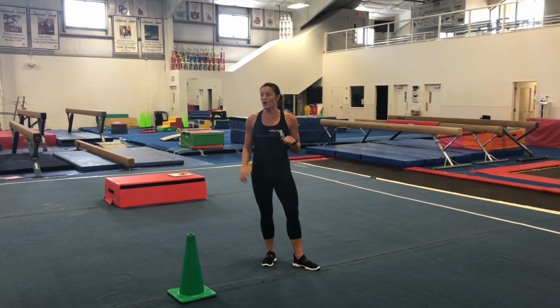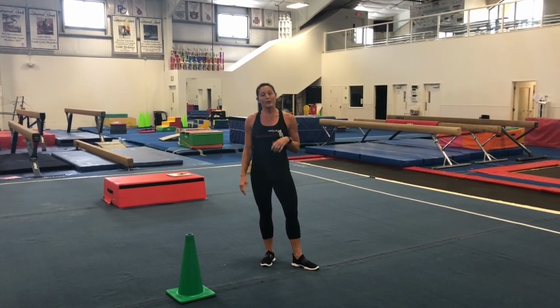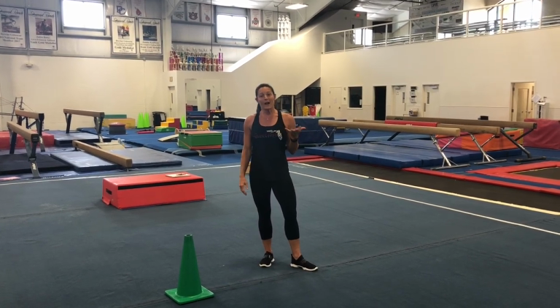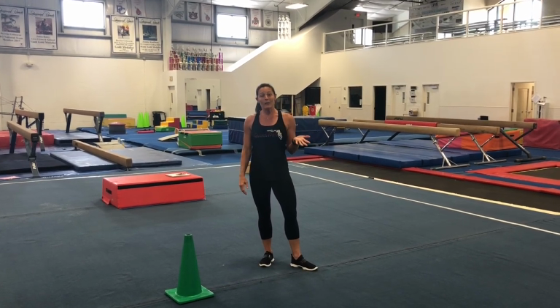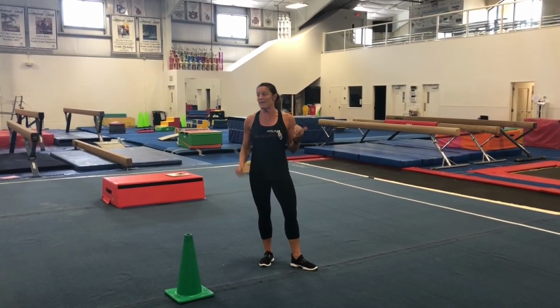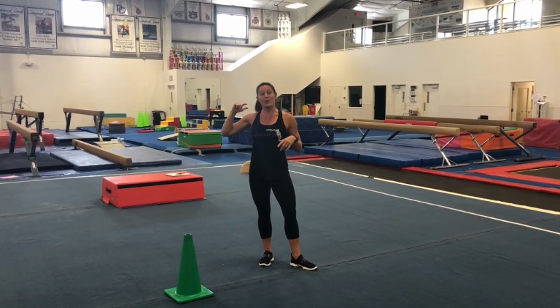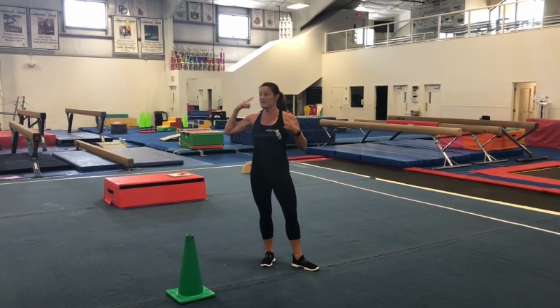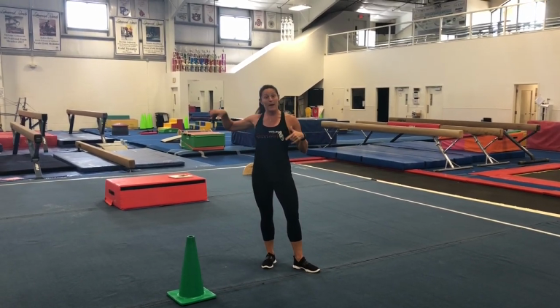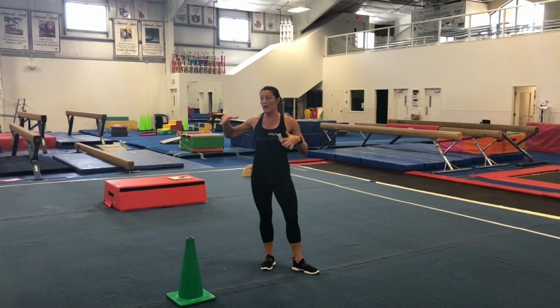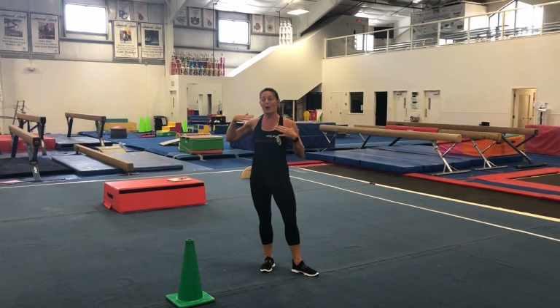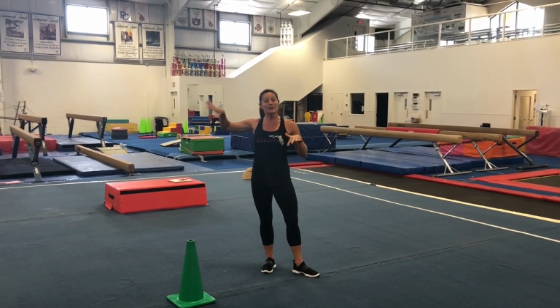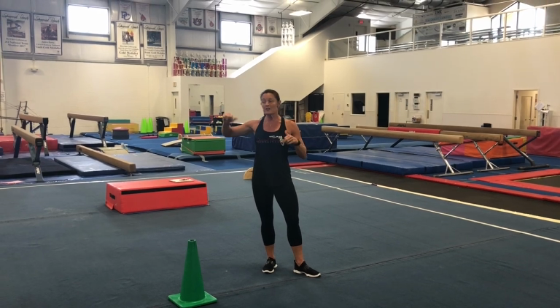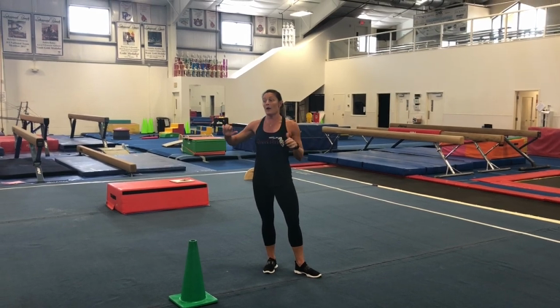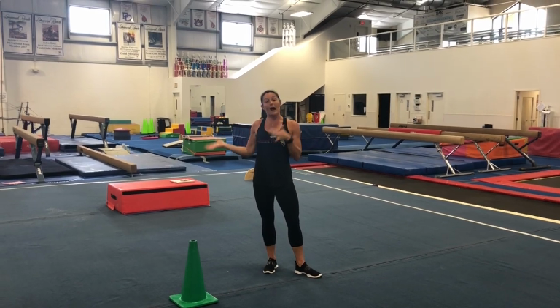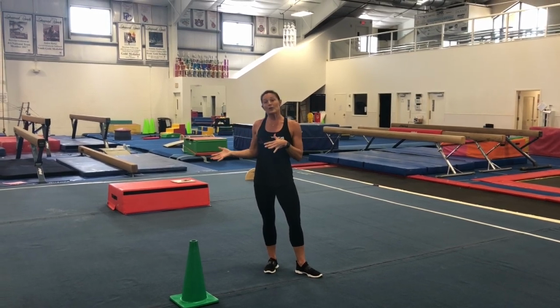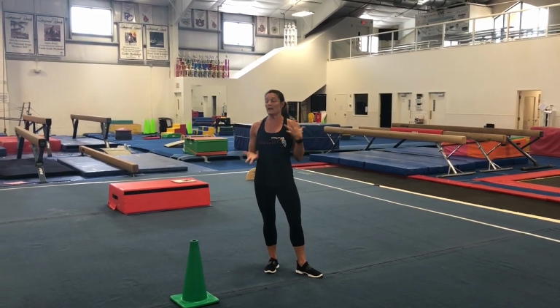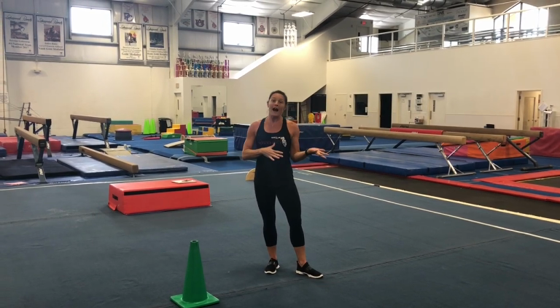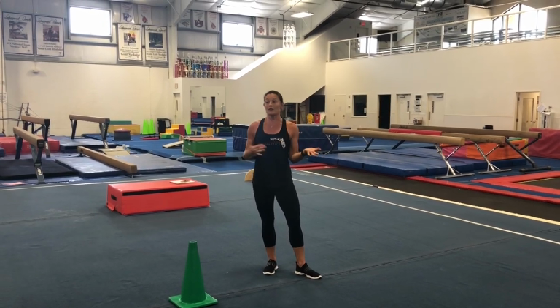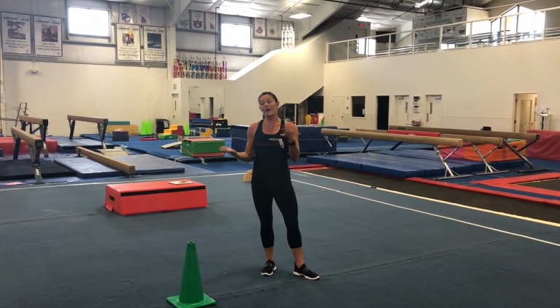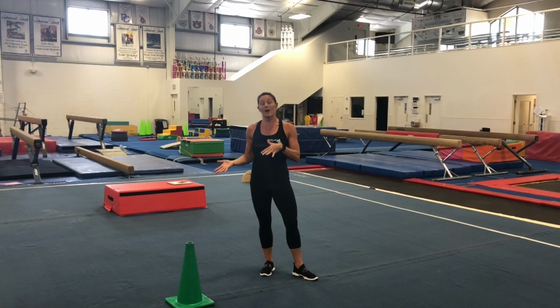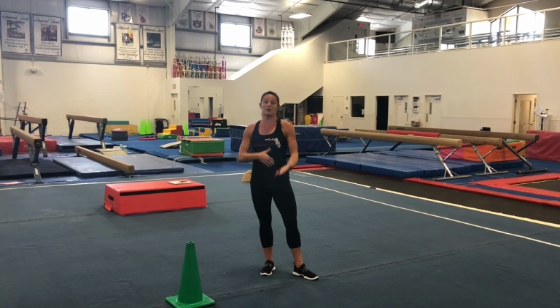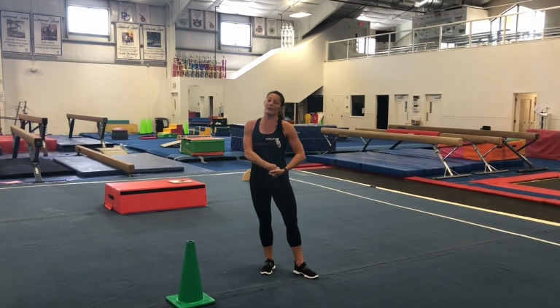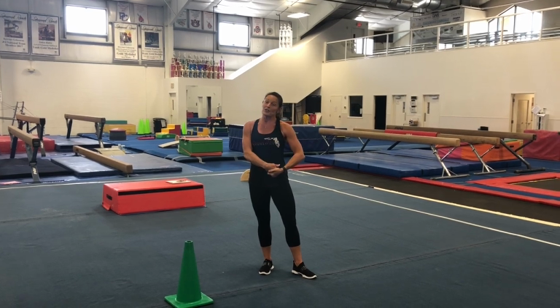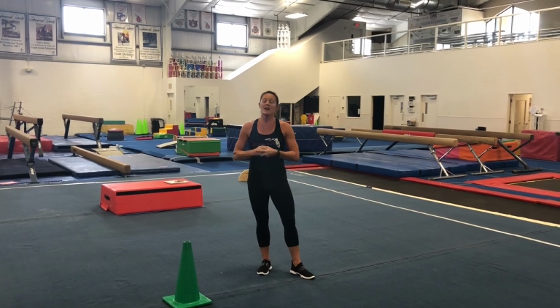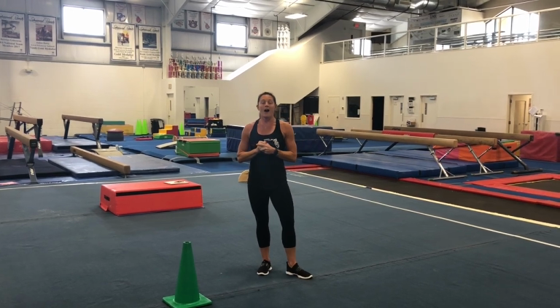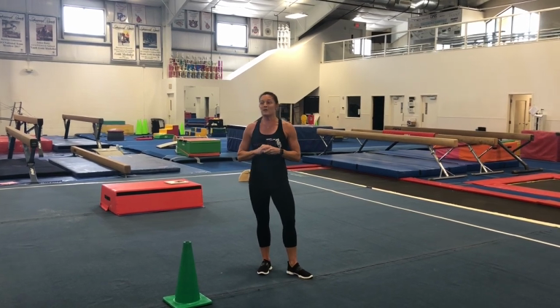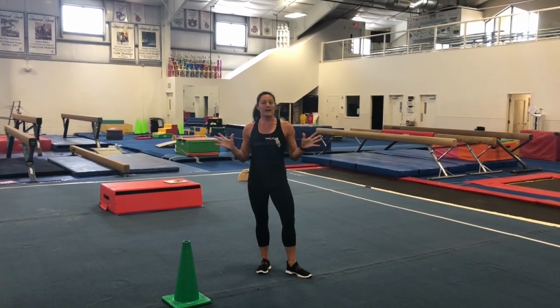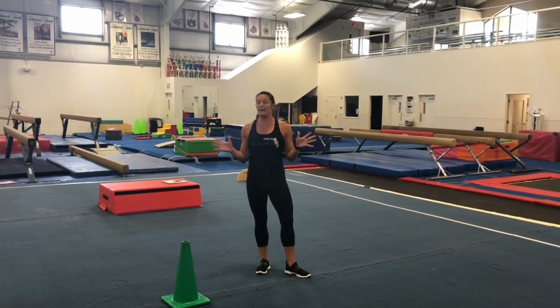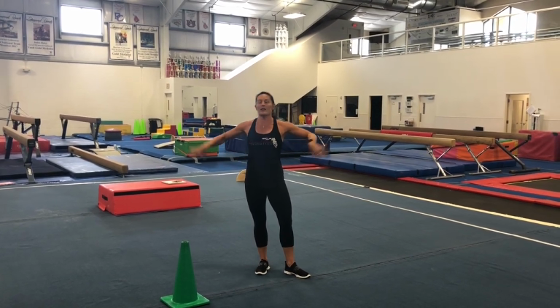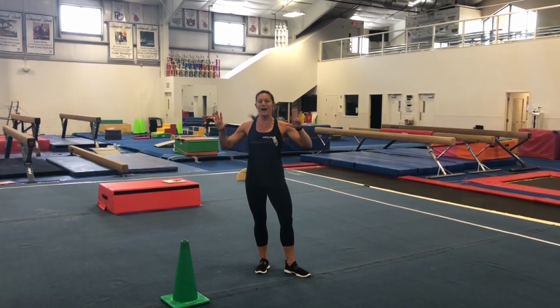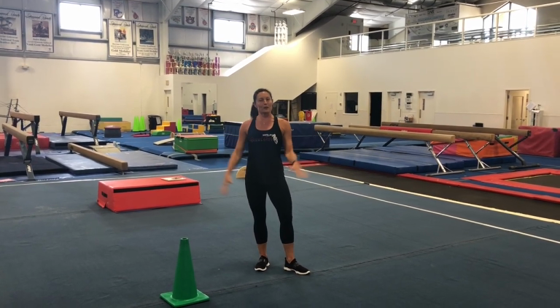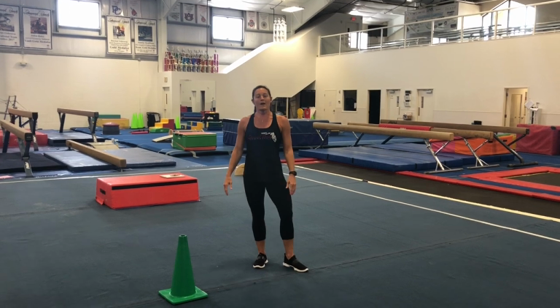So if you guys are ready, I'm ready. Make sure you have some space, whether you're indoors or outdoors. You can be in your grass. If you're on concrete, make sure you have on tennis shoes so that you're nice and safe and there's nothing around you.